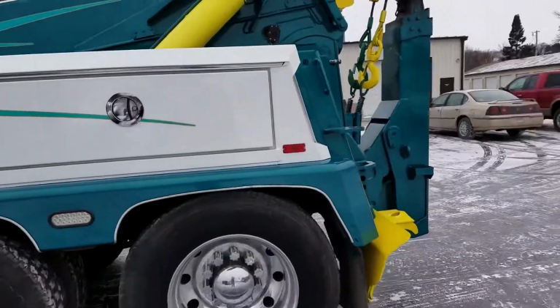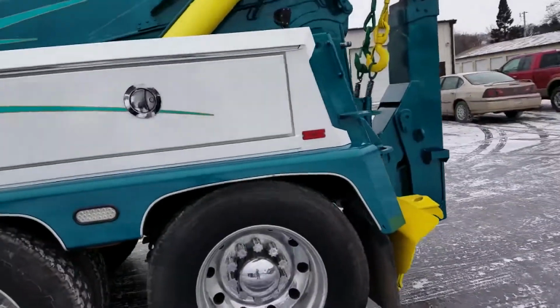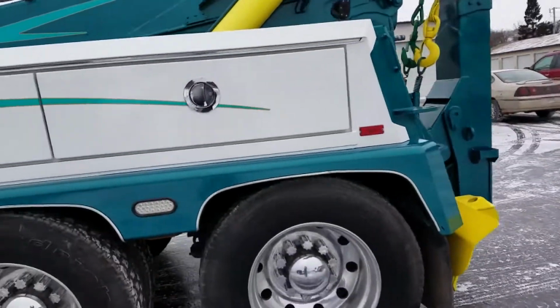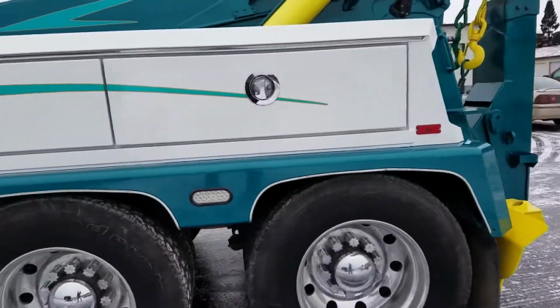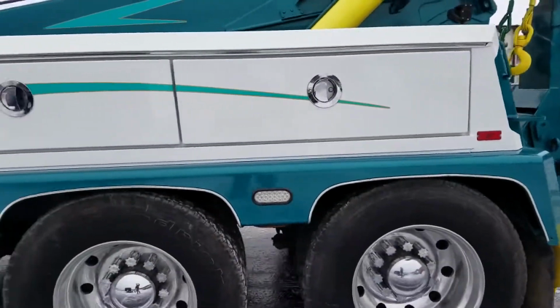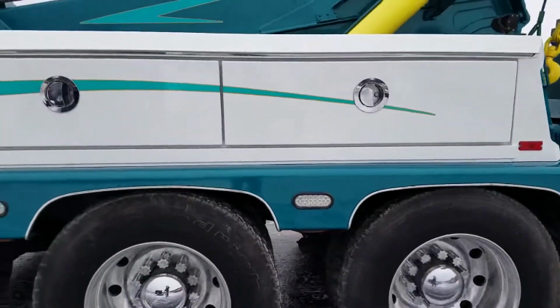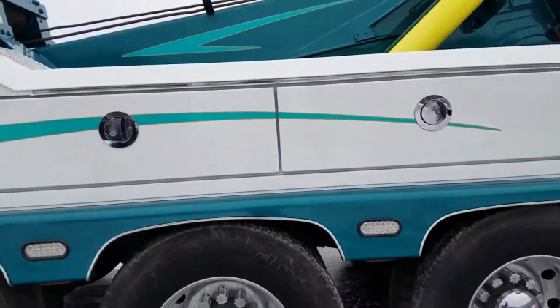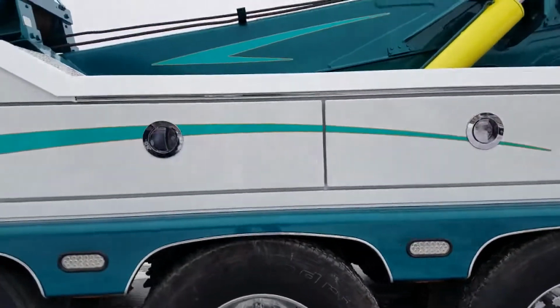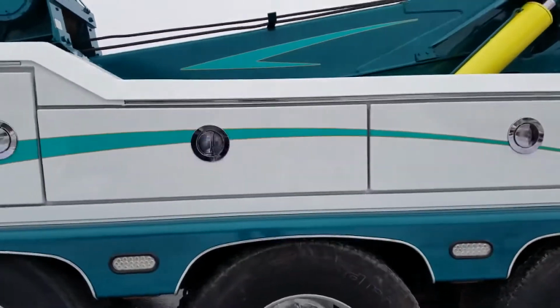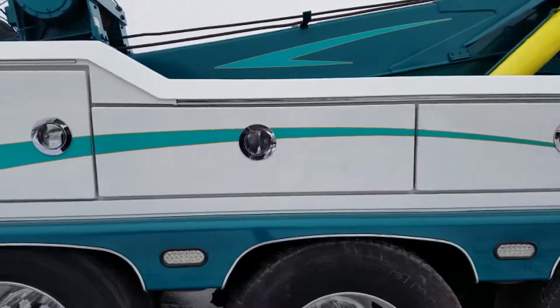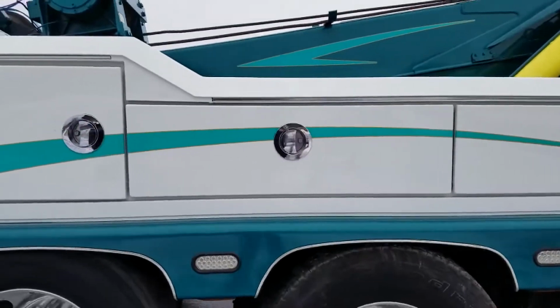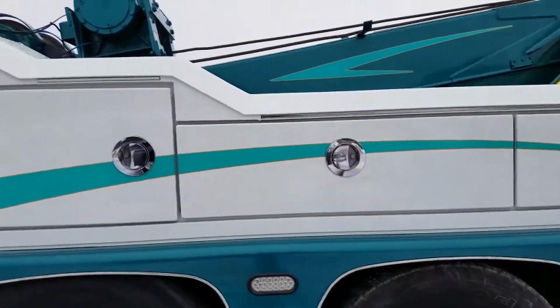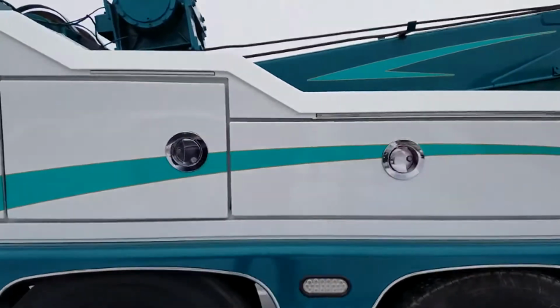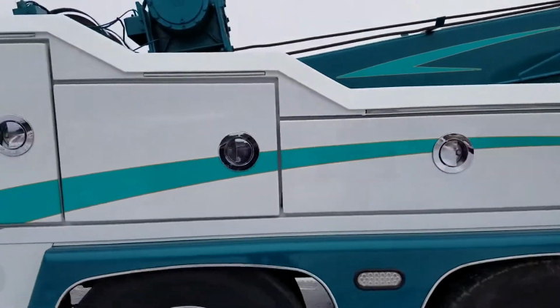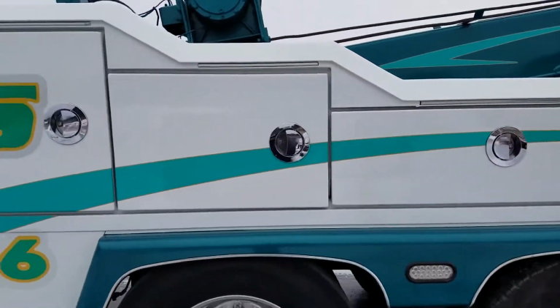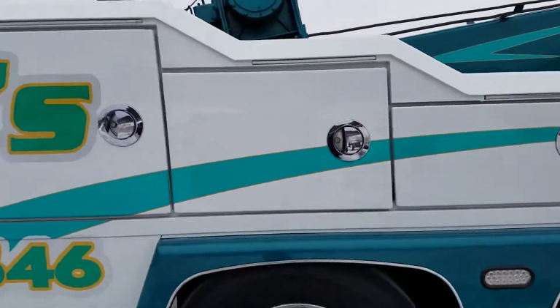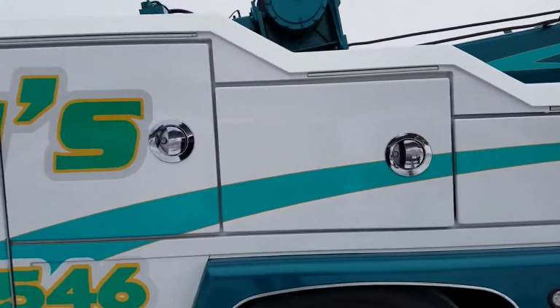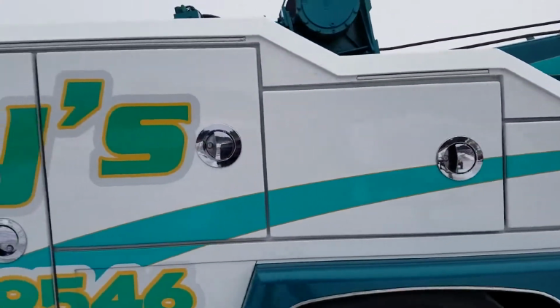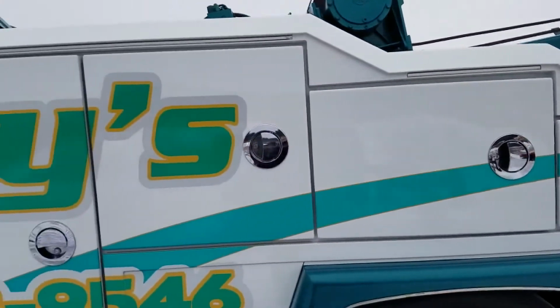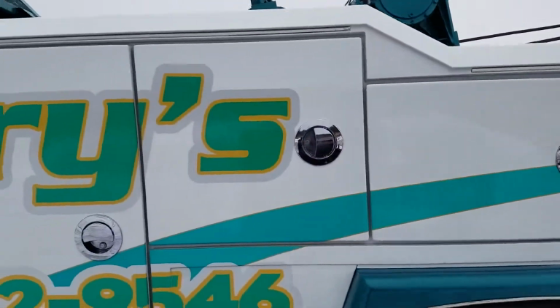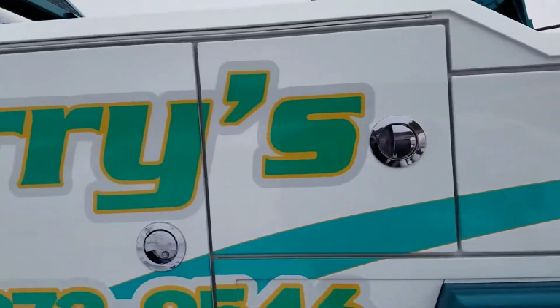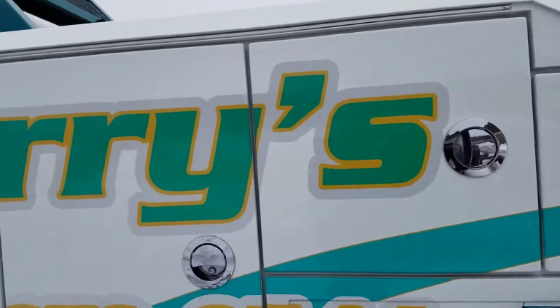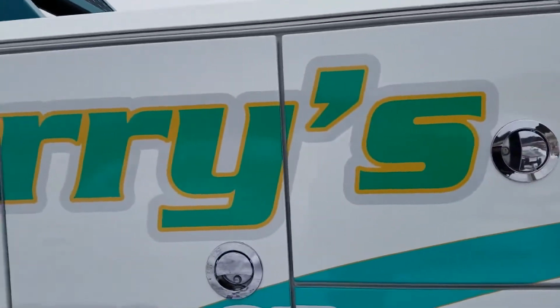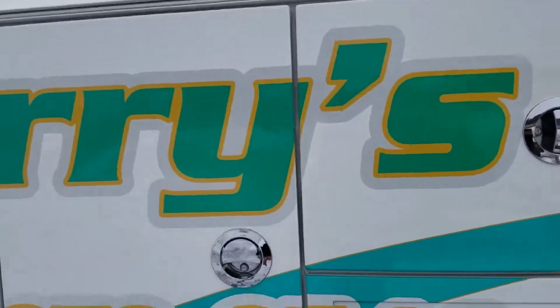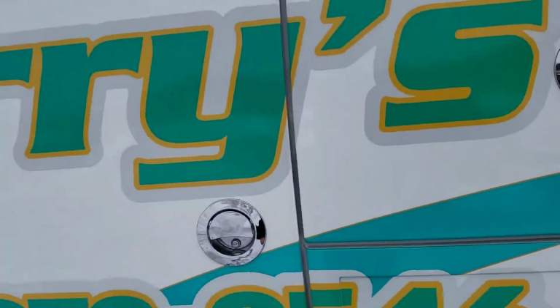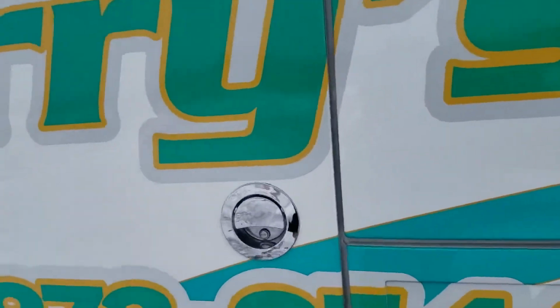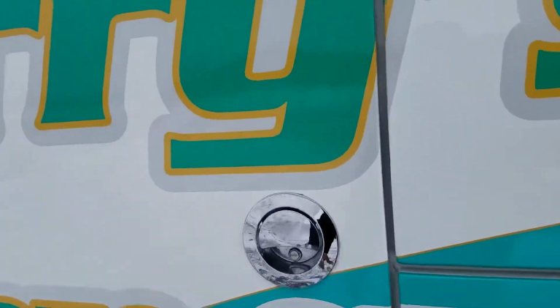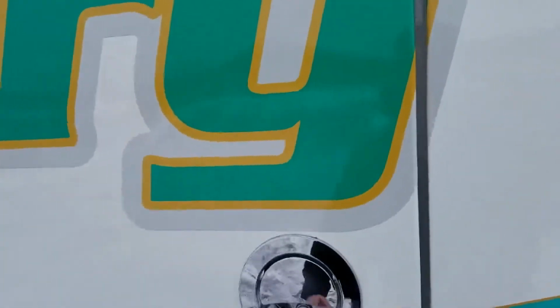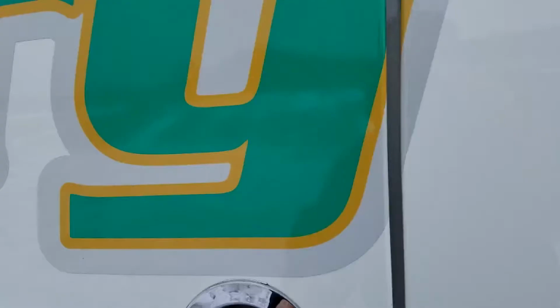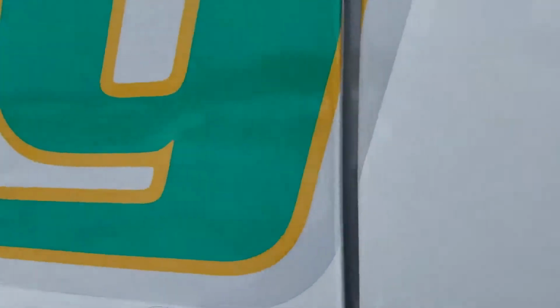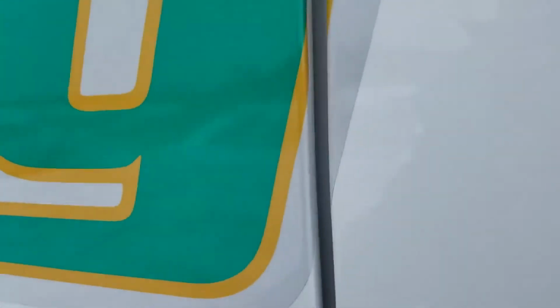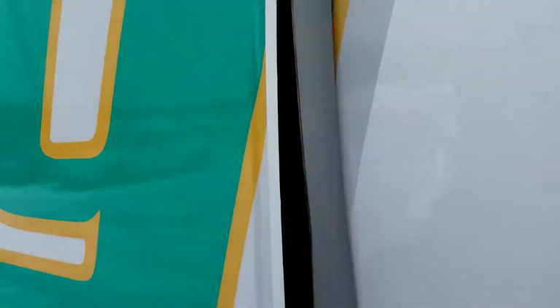We painted the fenders, got graphics on it, and put all the lettering on this truck. It's all reflective lettering.